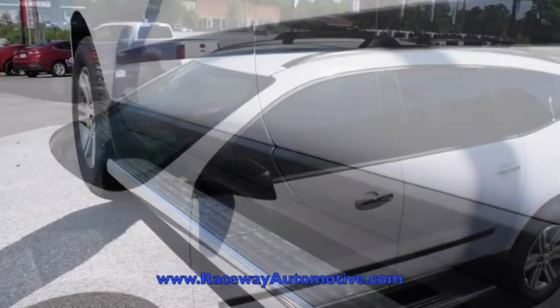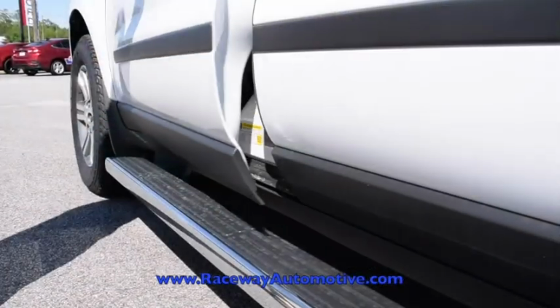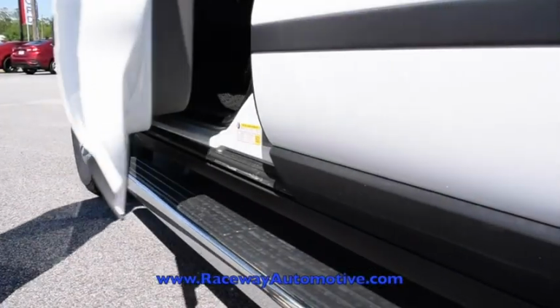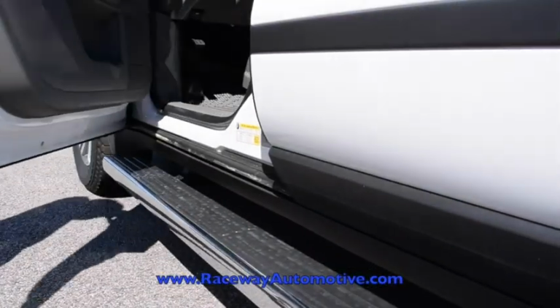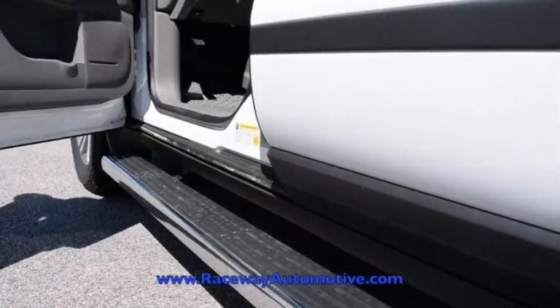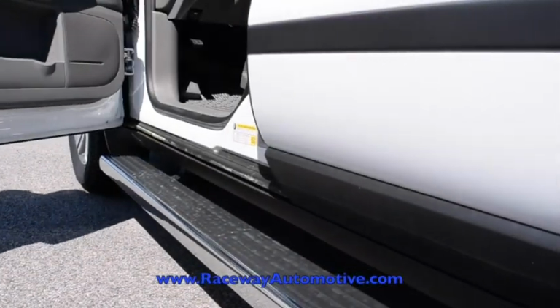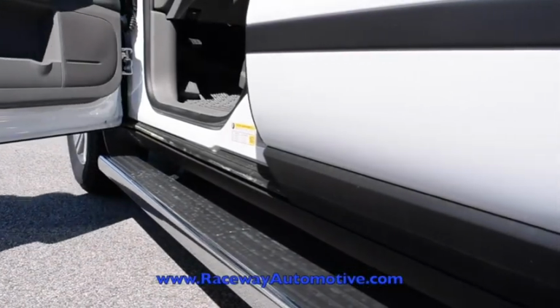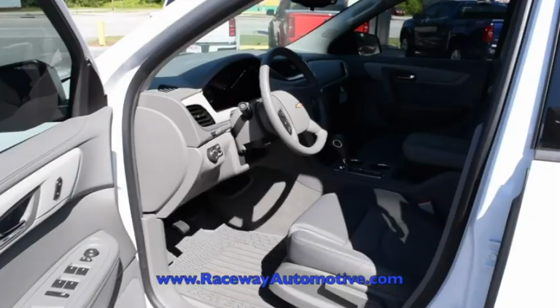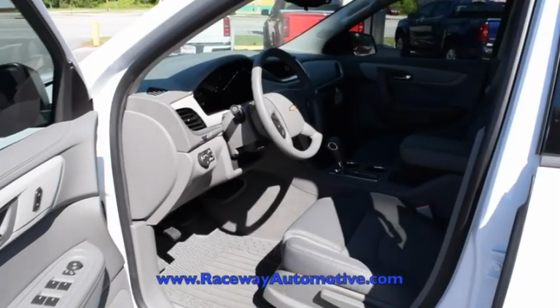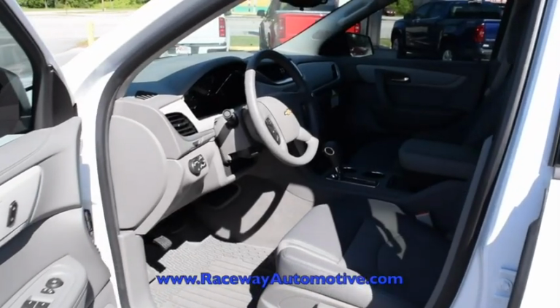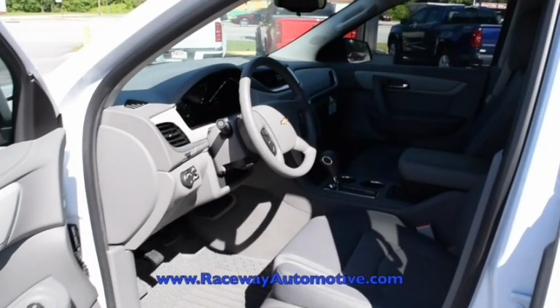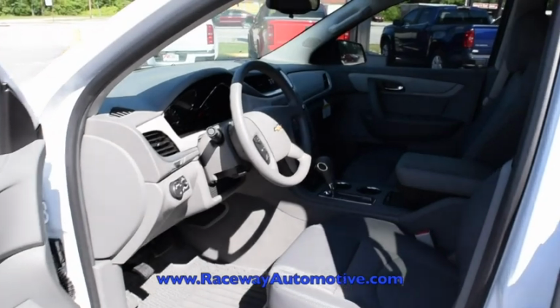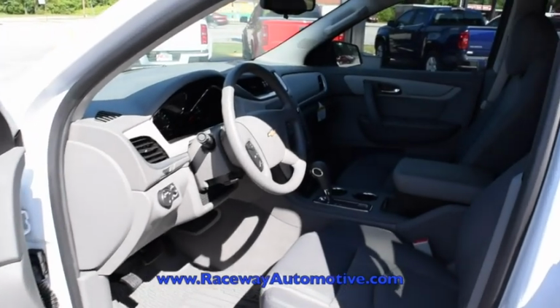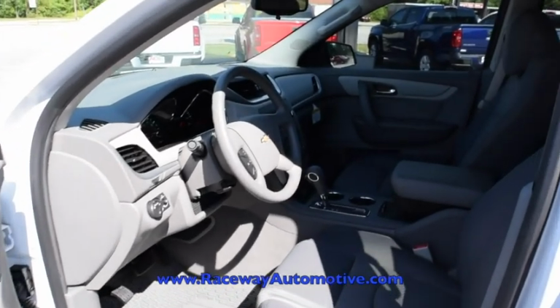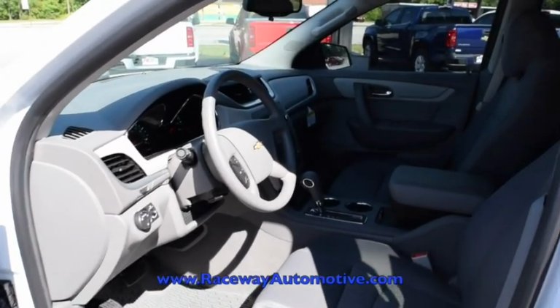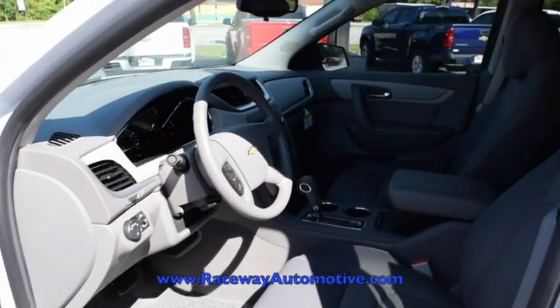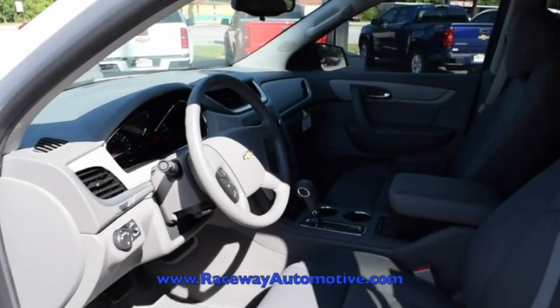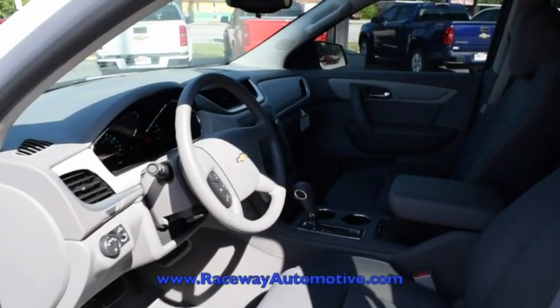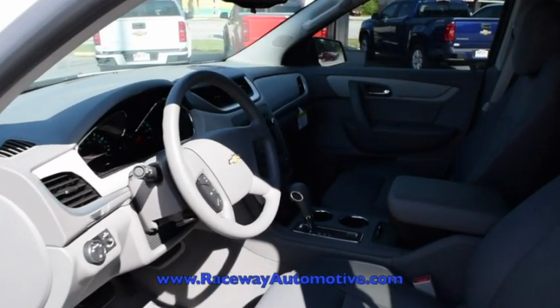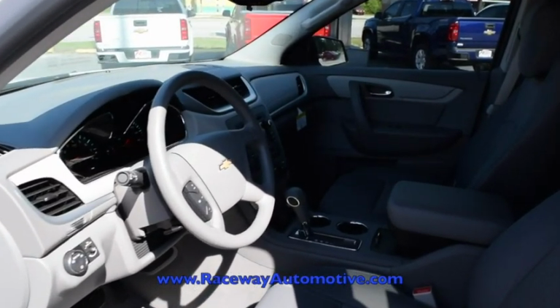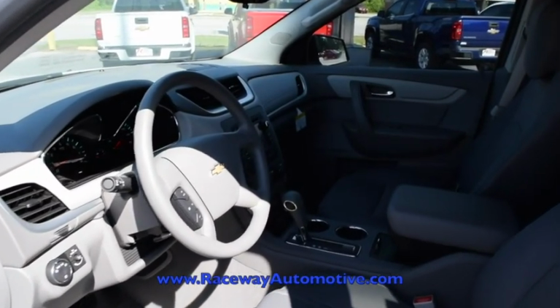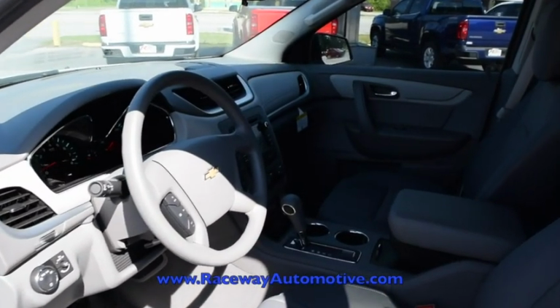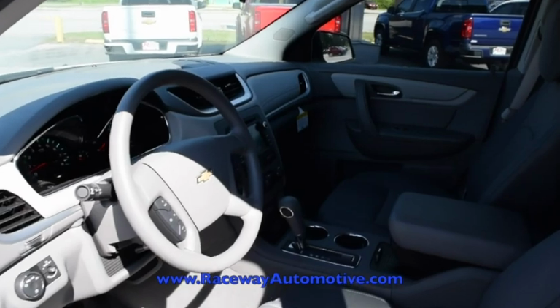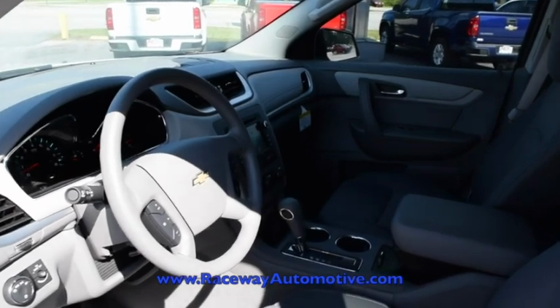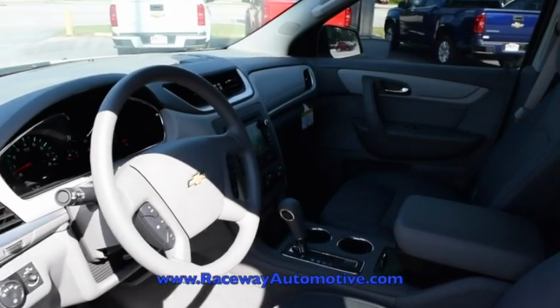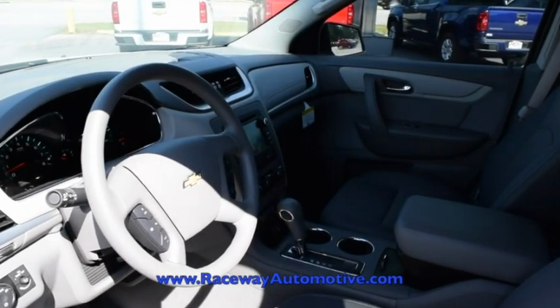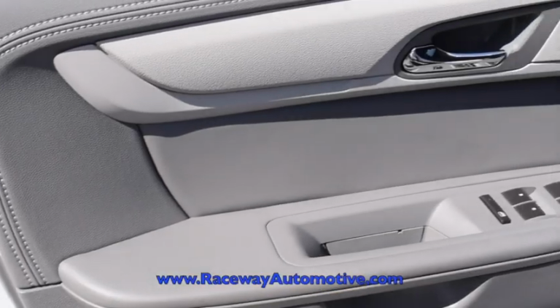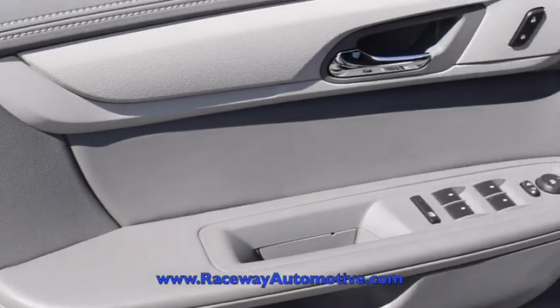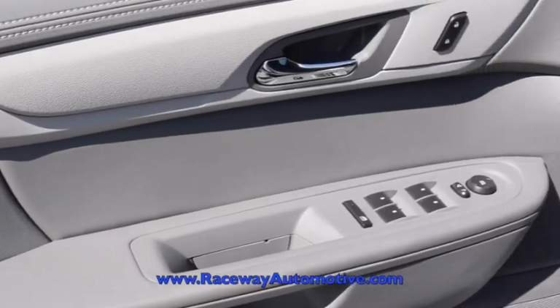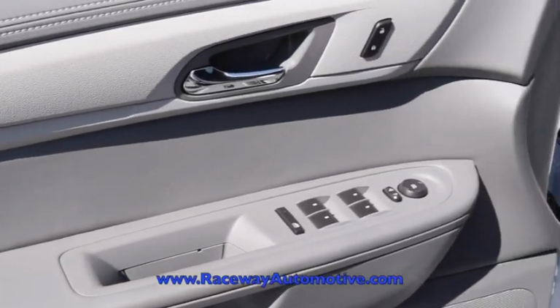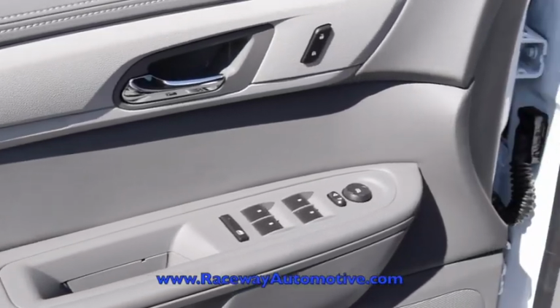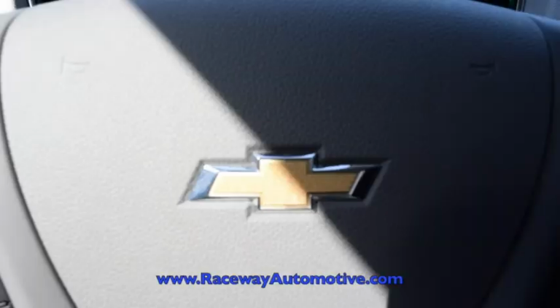Taking a look on the inside, you will see light and dark titanium cloth upholstery, as well as full steering wheel controls for the phone, stereo, and cruise control.